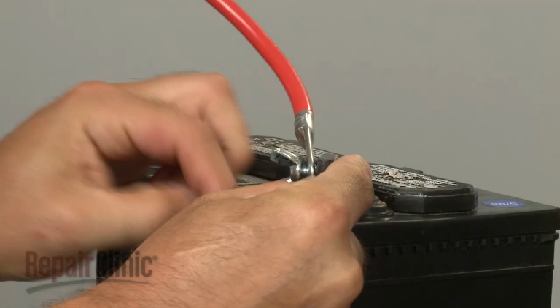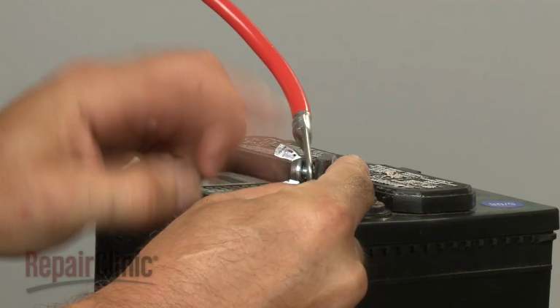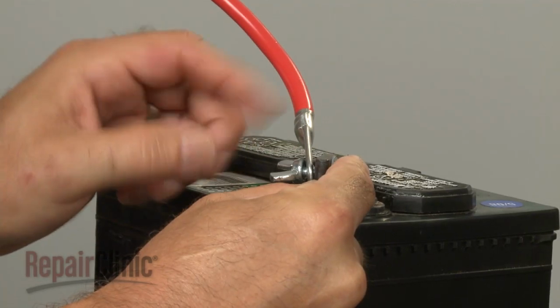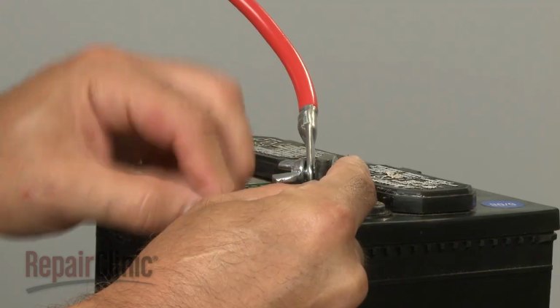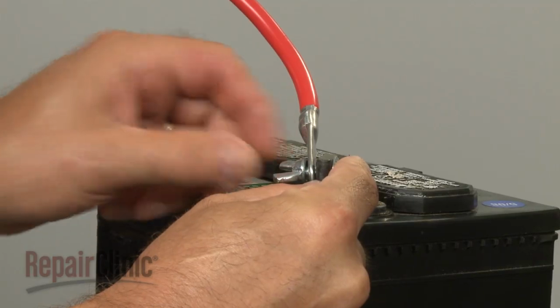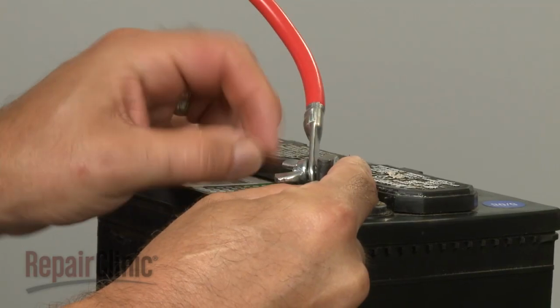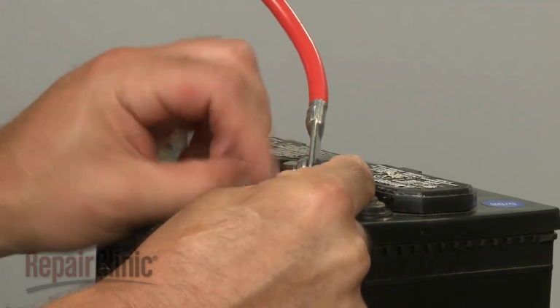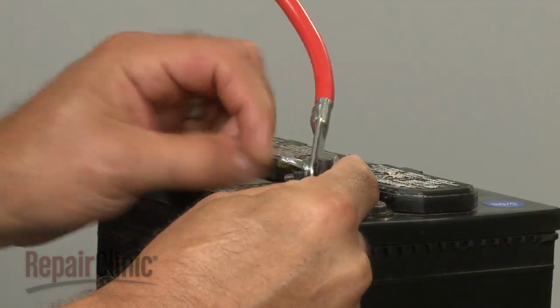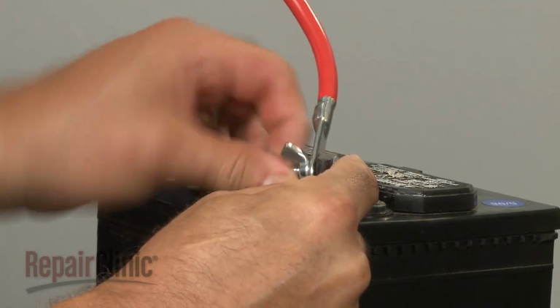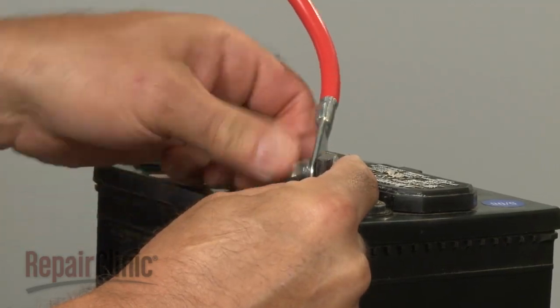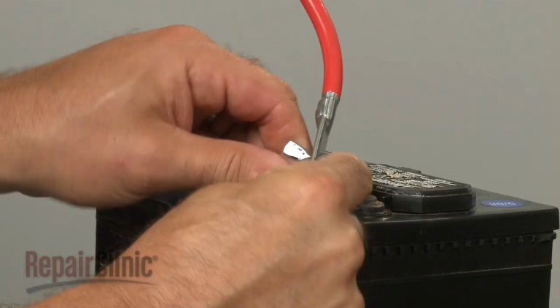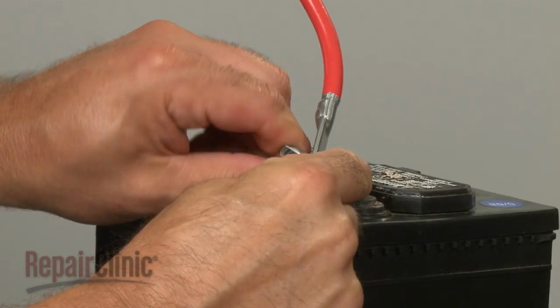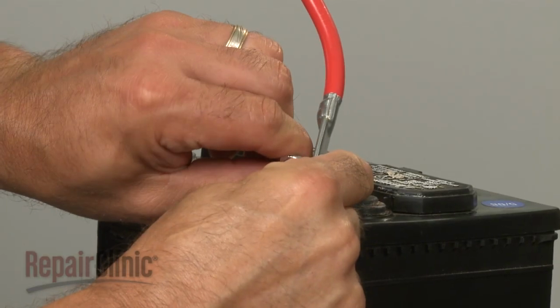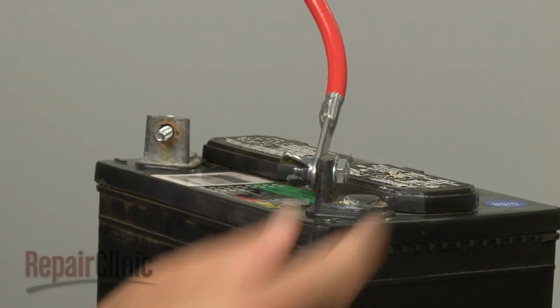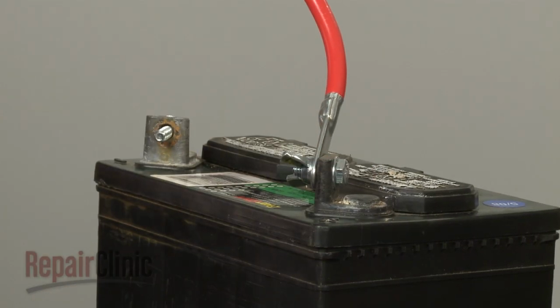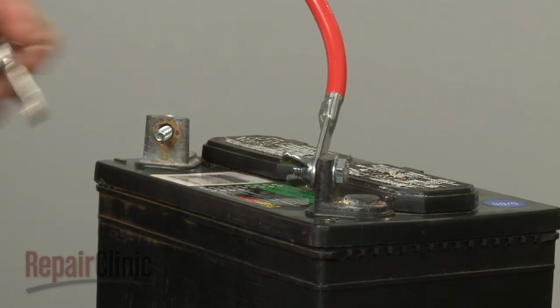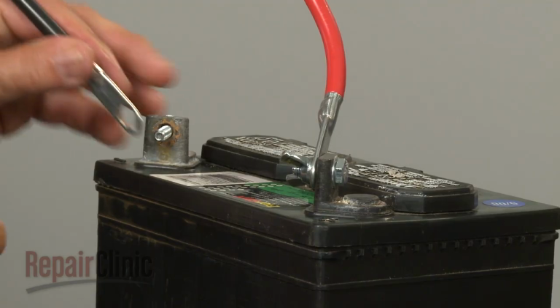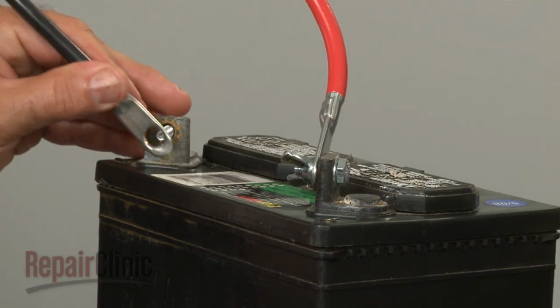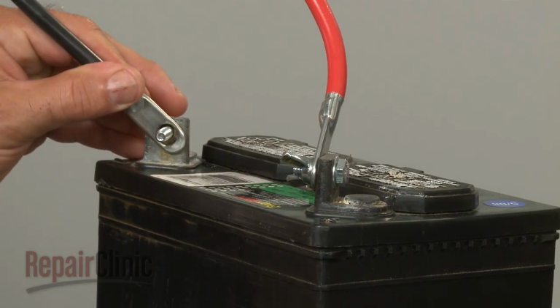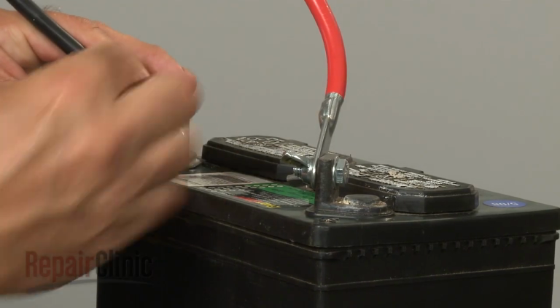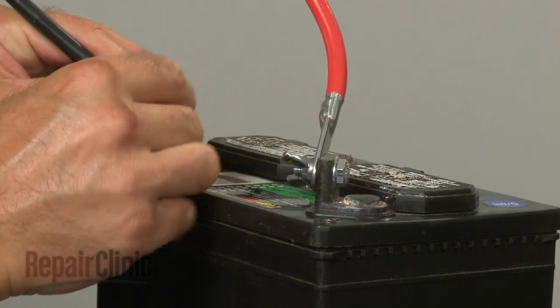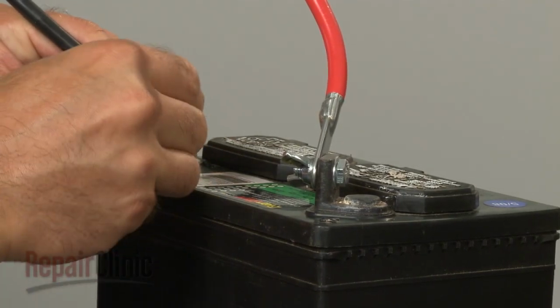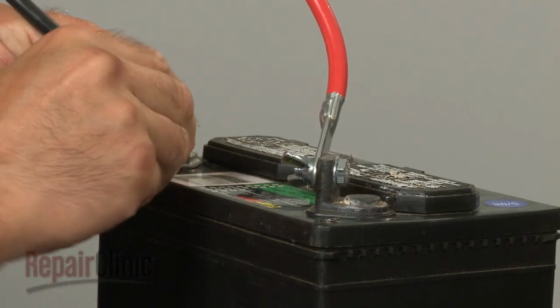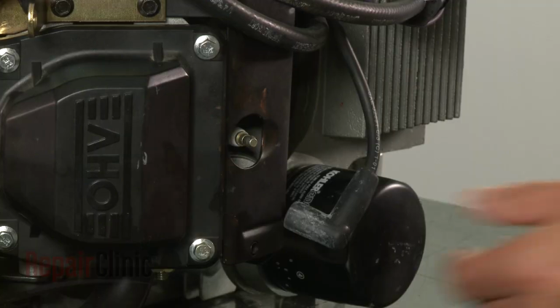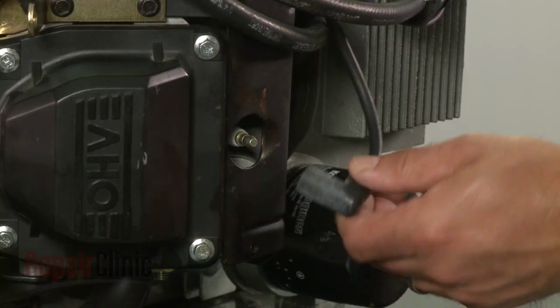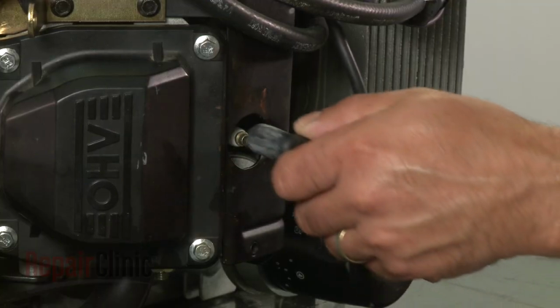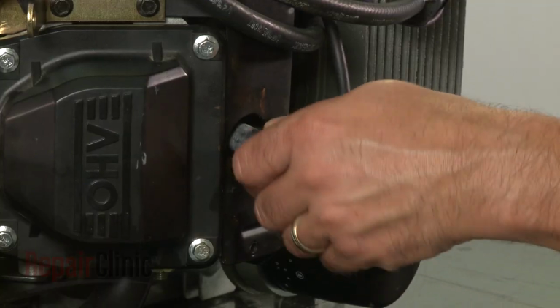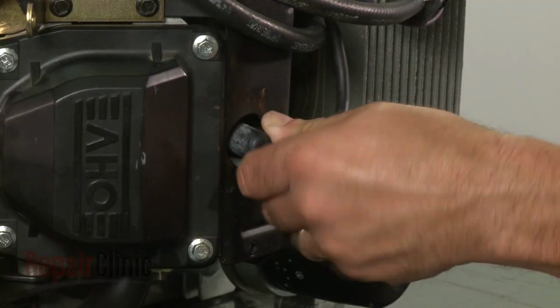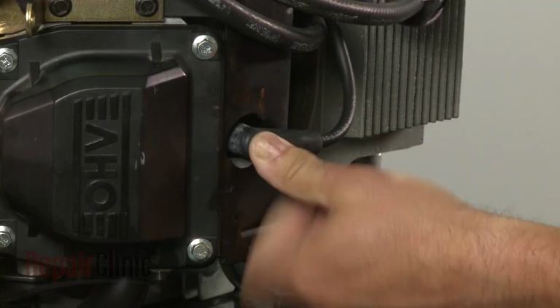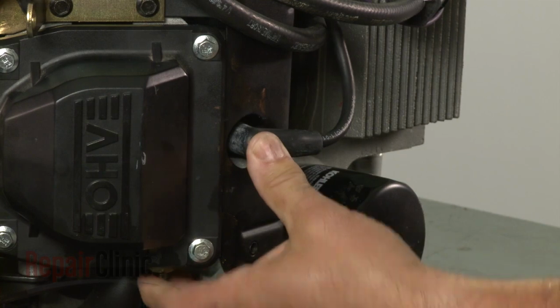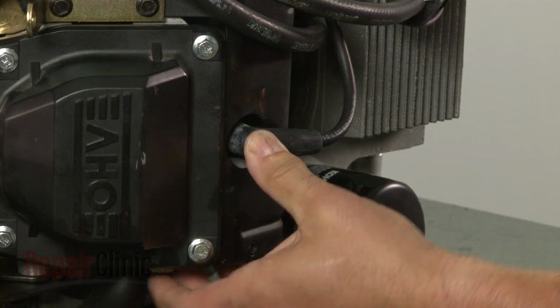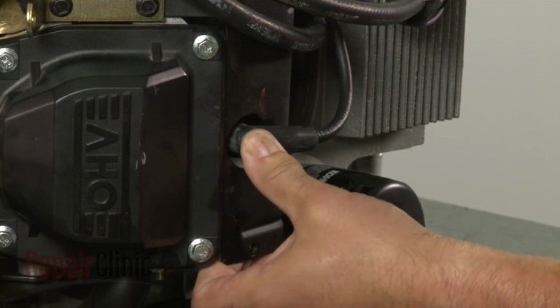With the new stator in place, you can now reconnect the battery cables — red first, then black. Finally, reattach the wire and boot to each spark plug.